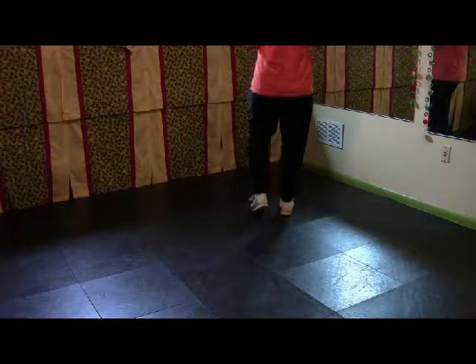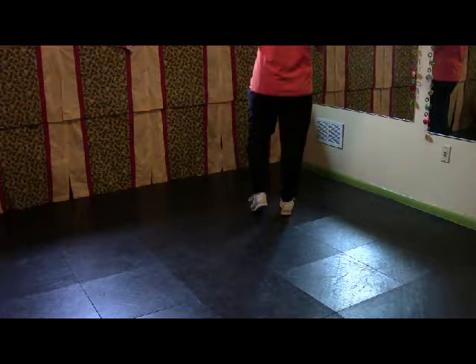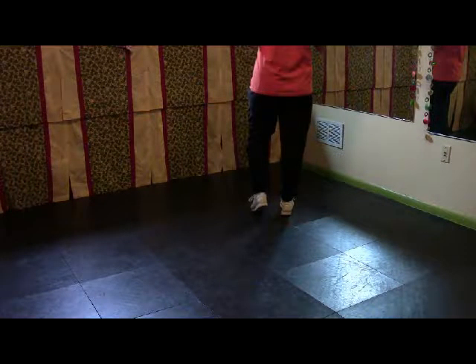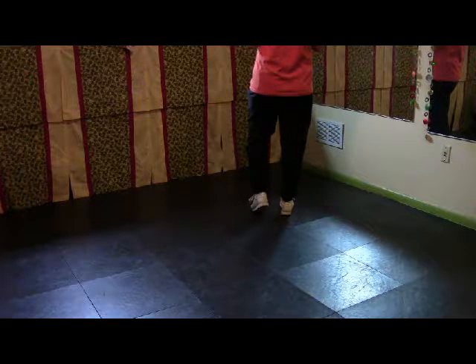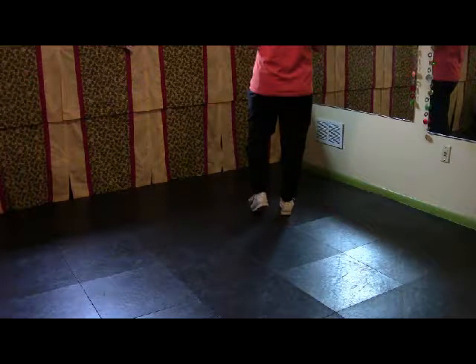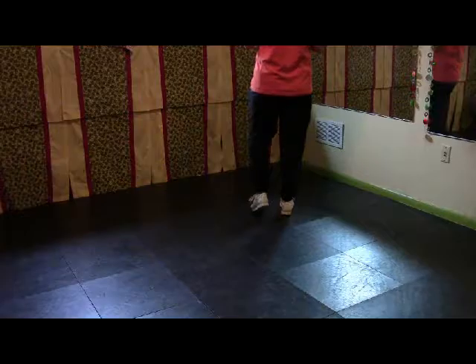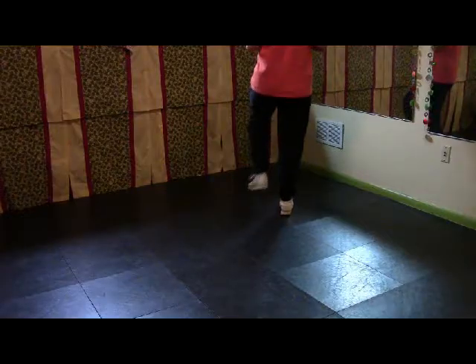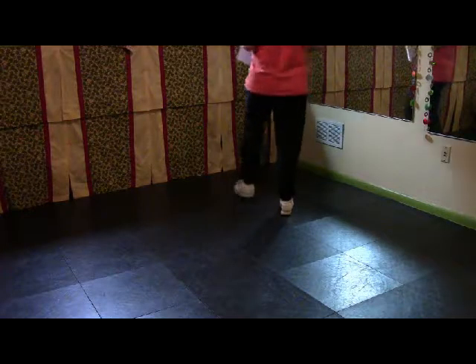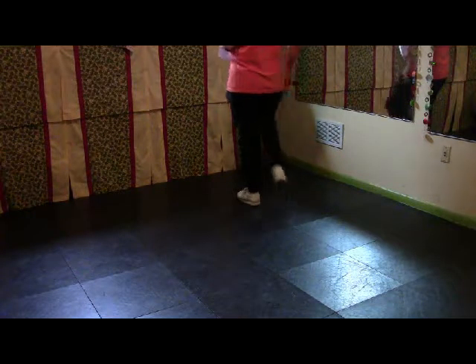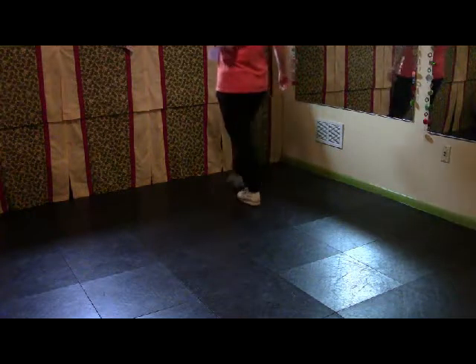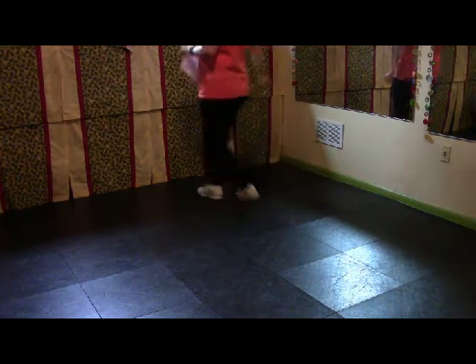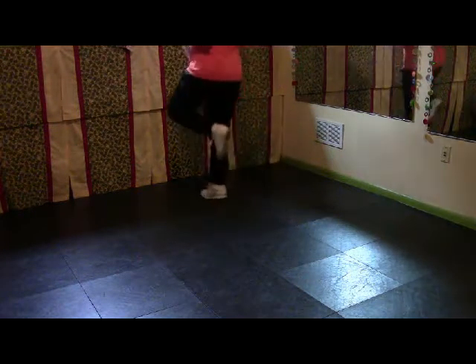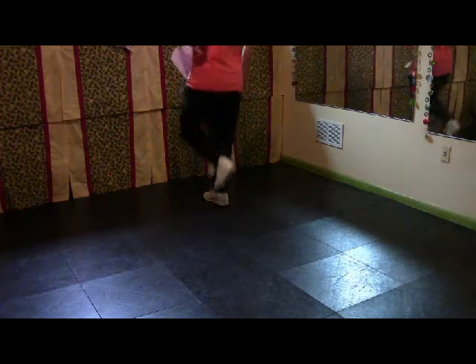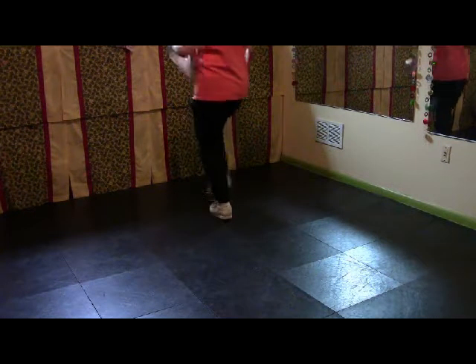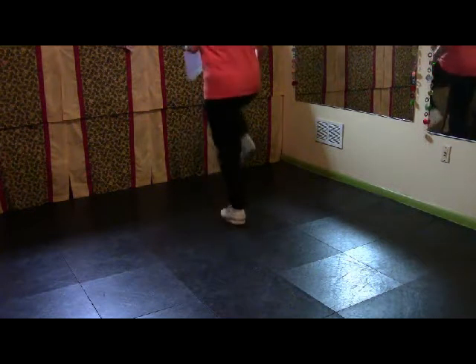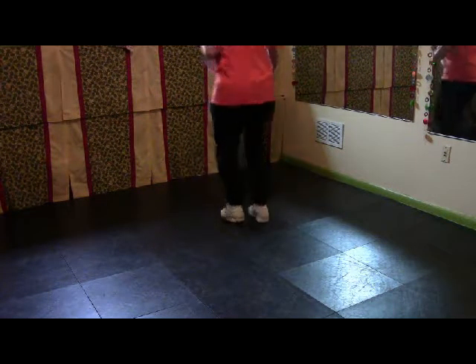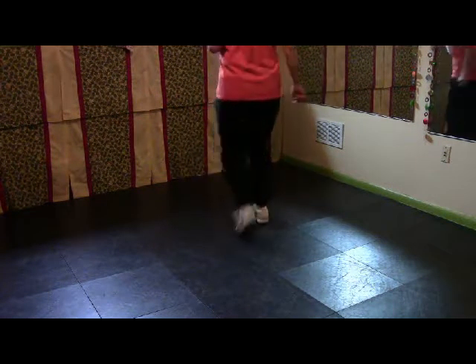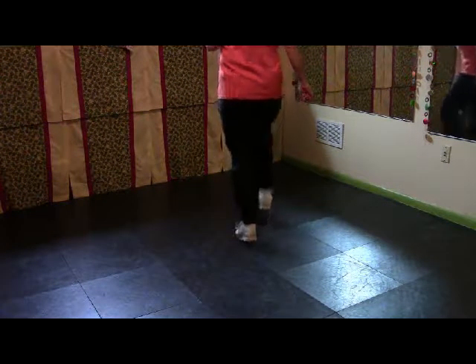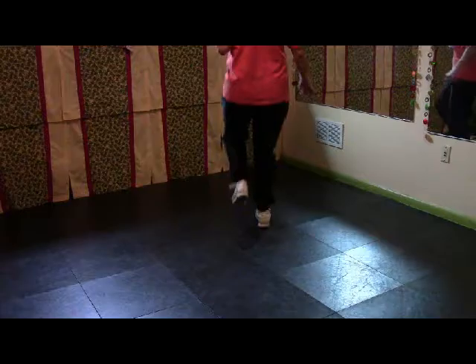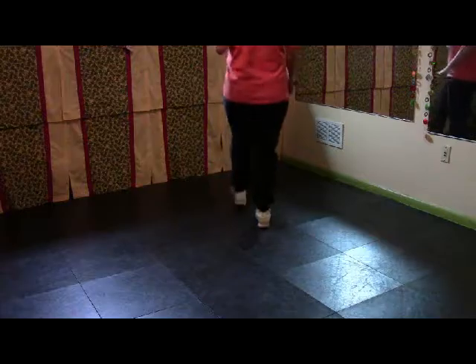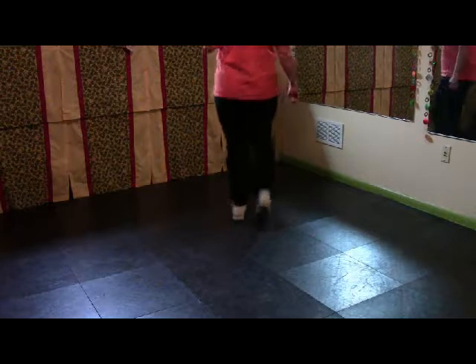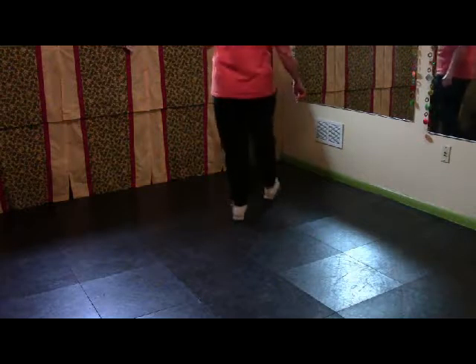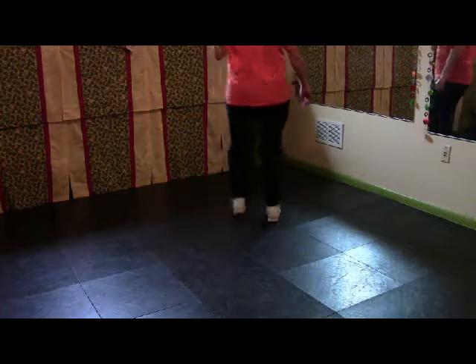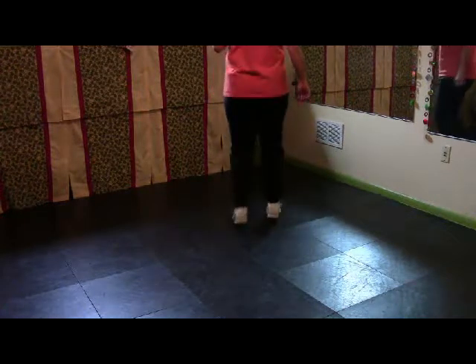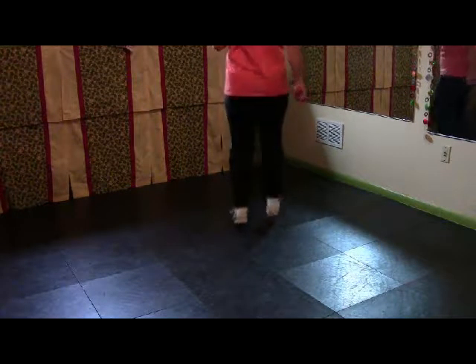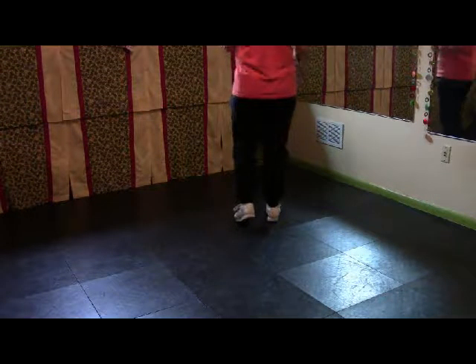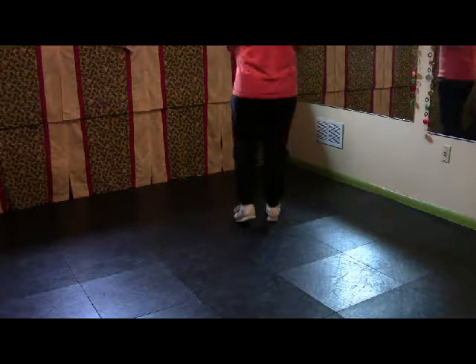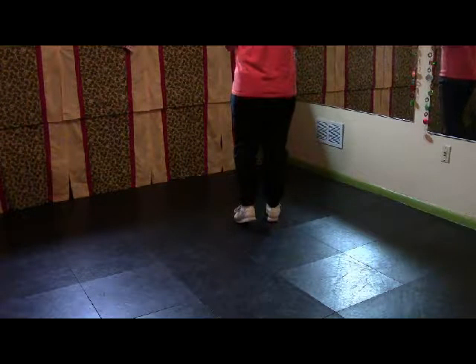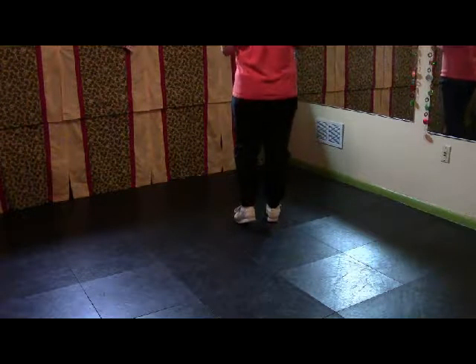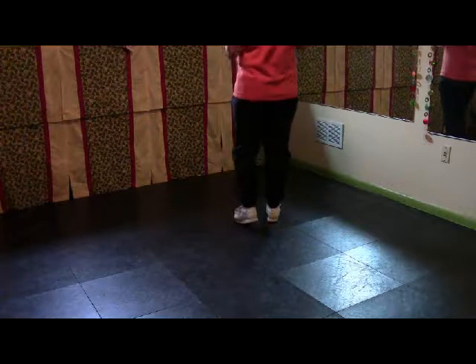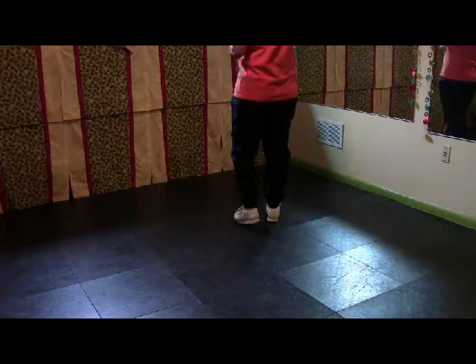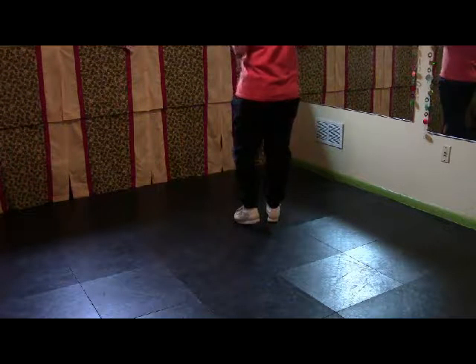Then you do a Samantha. Double step, double step, drag step, drag step, pop step, double step, double step, double step, pop step — and we're going to turn a full turn right.